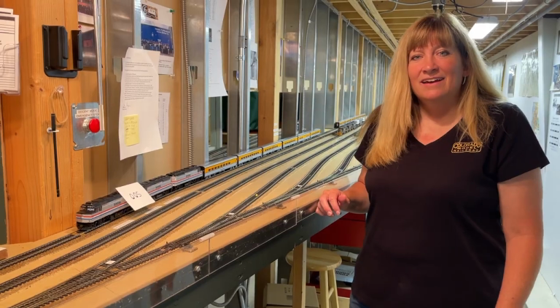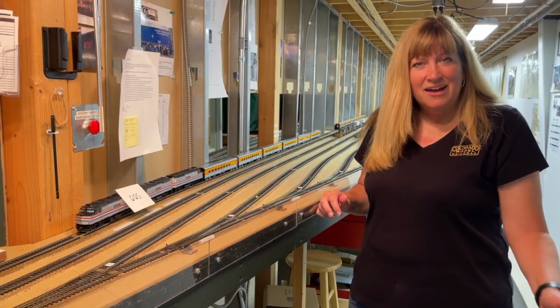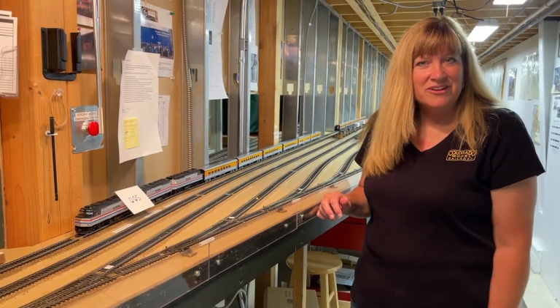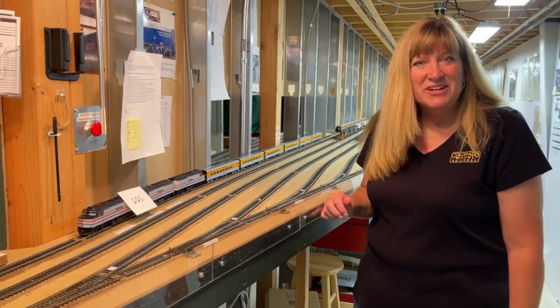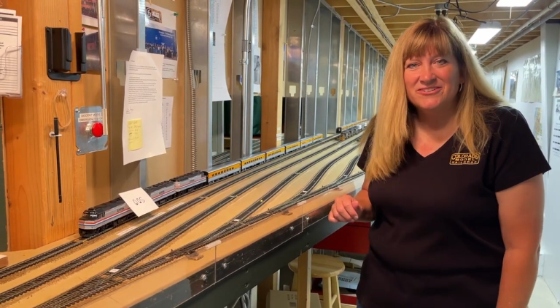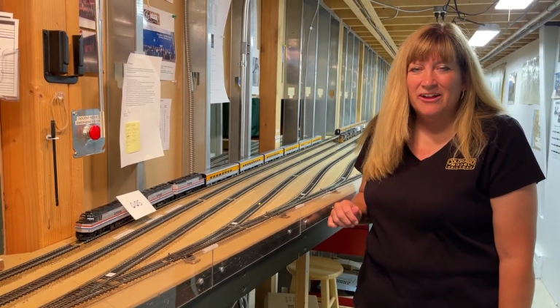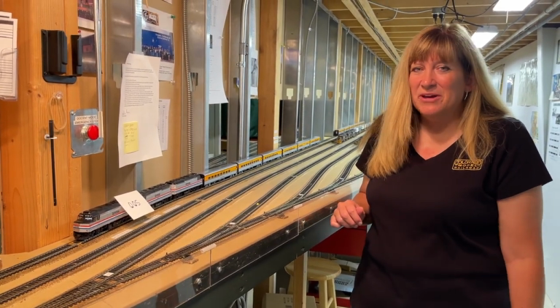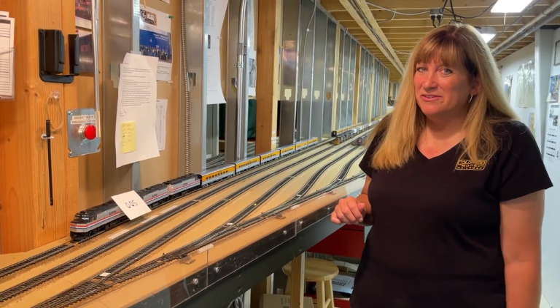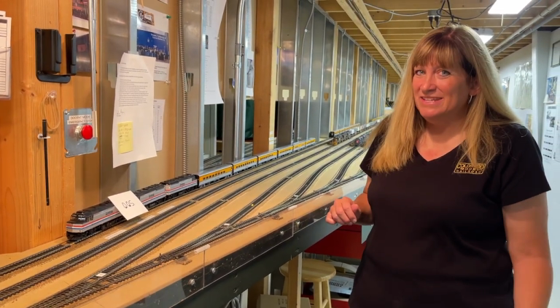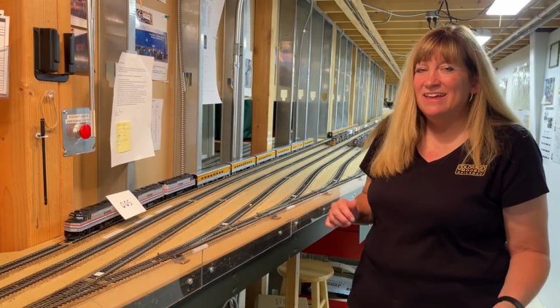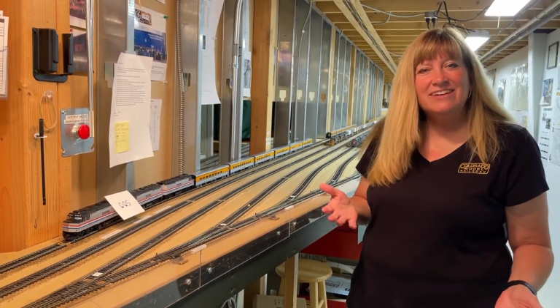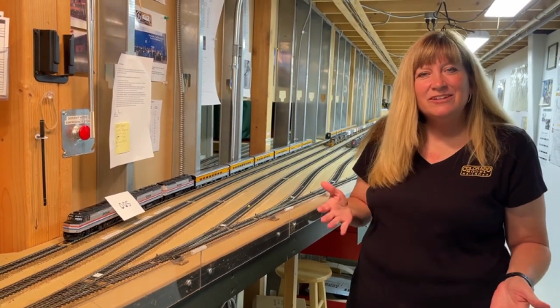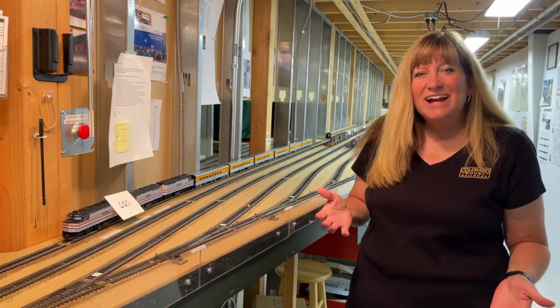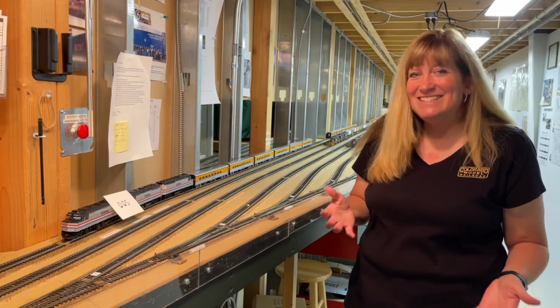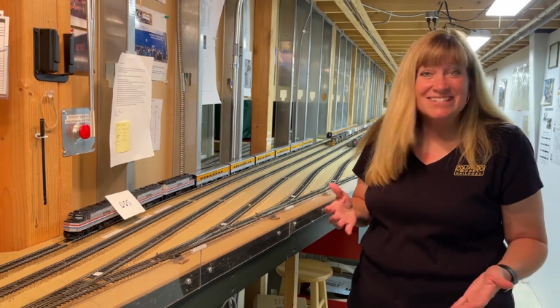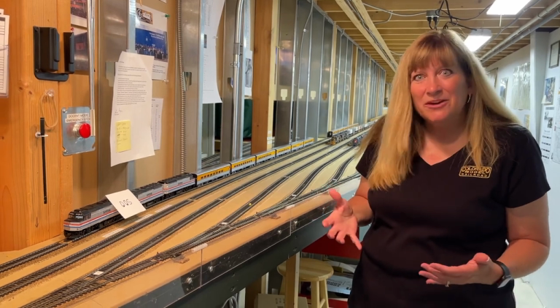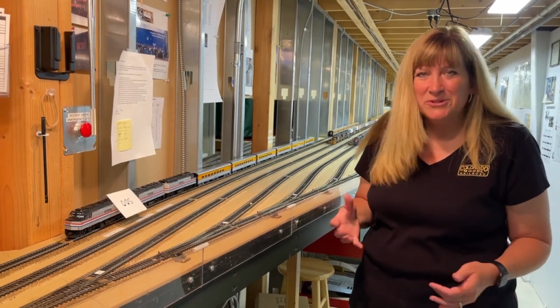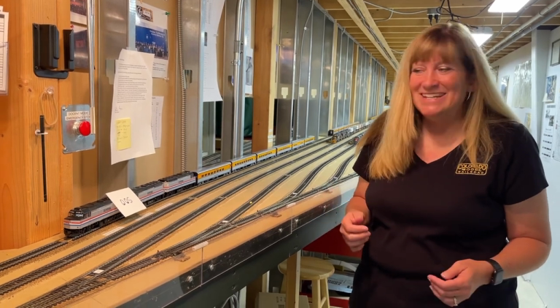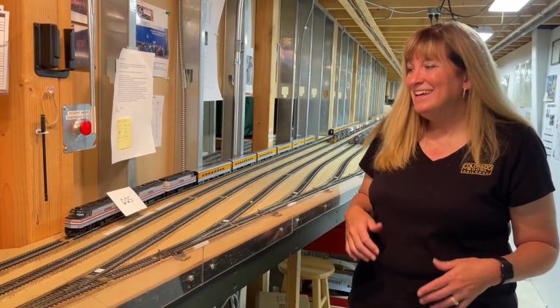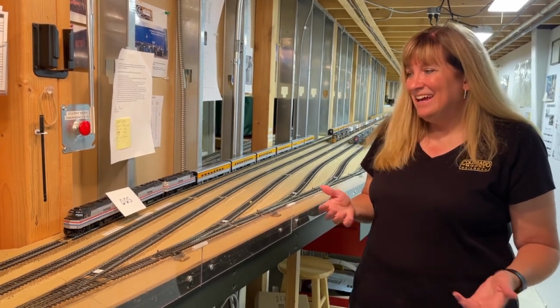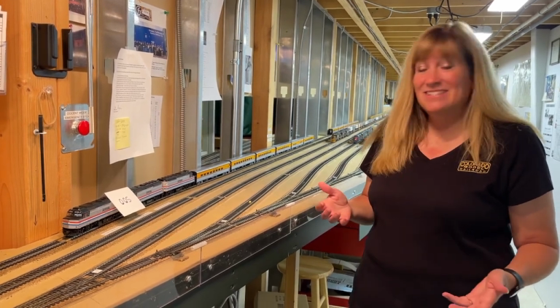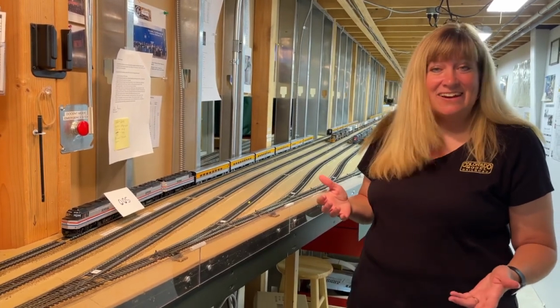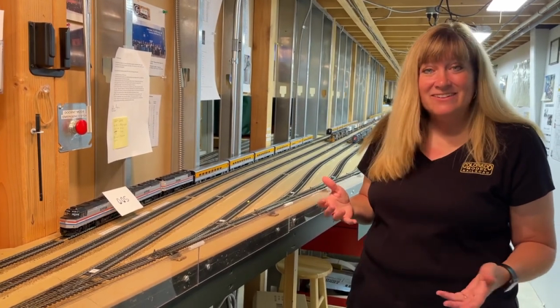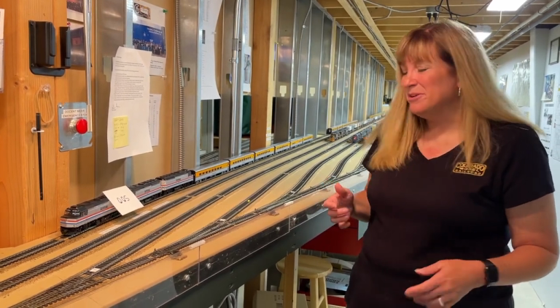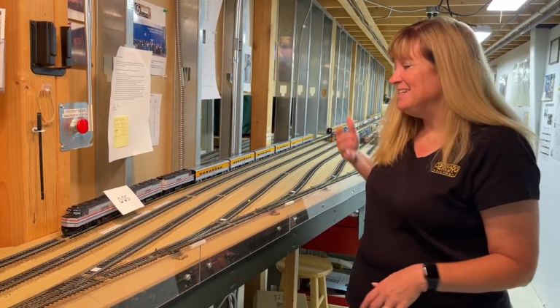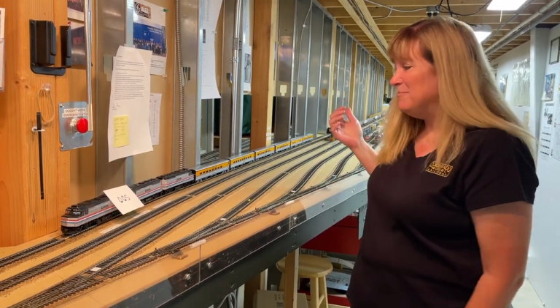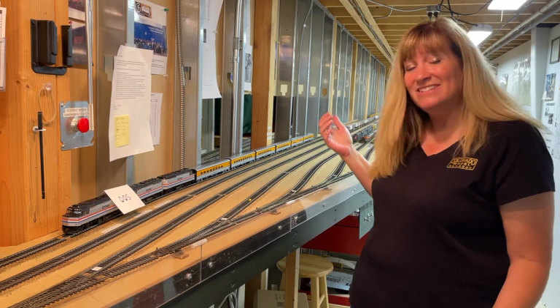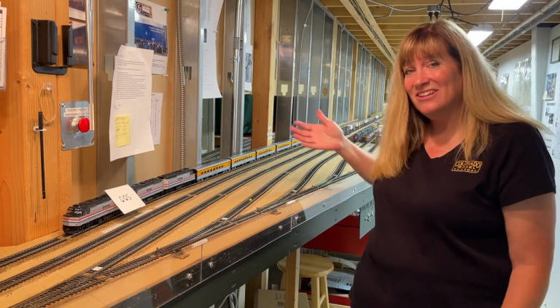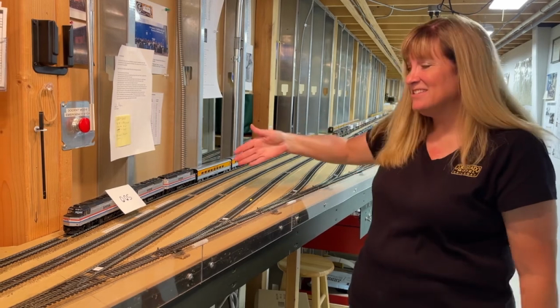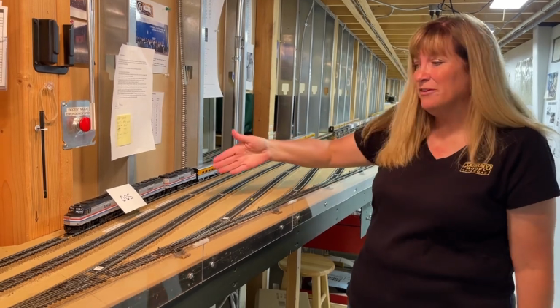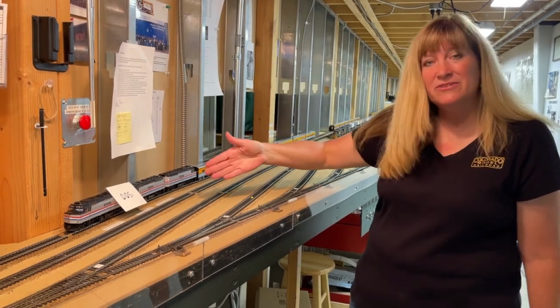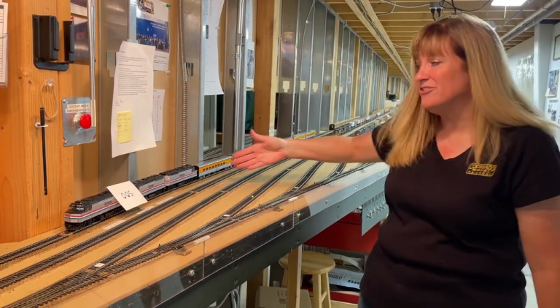Hi, I'm Michelle Kempfema, director of the Colorado Model Railroad Museum, and I thought I would give you a little behind-the-scenes look at what we're doing today. This is a Saturday here, so it's pretty busy, and I'm back in staging — this is our Rapido ski train.